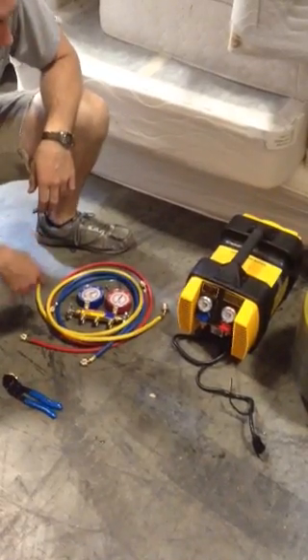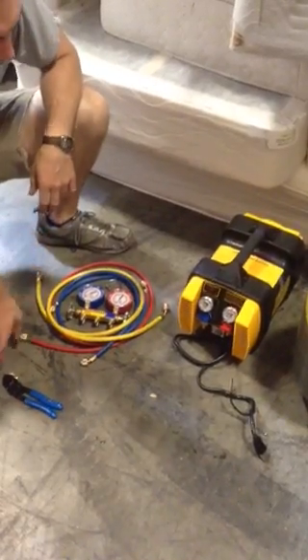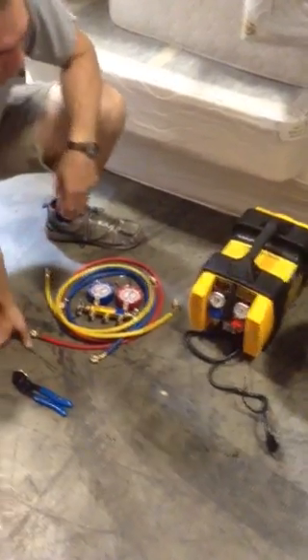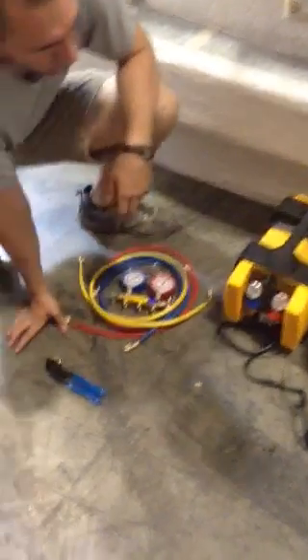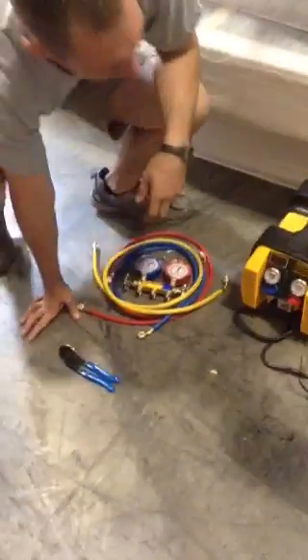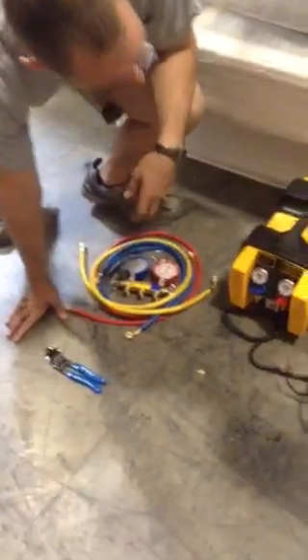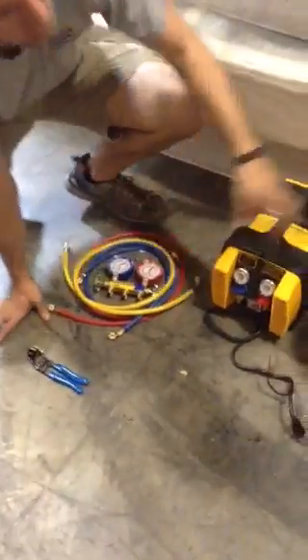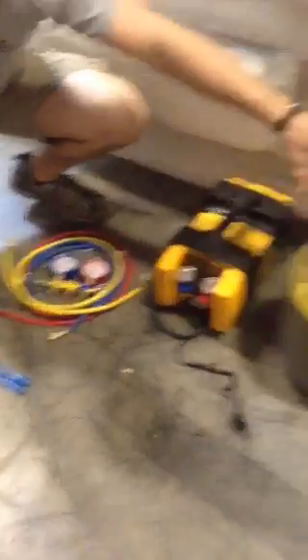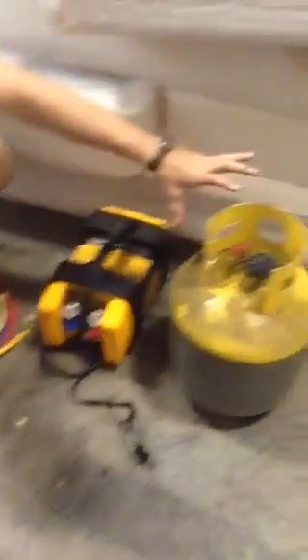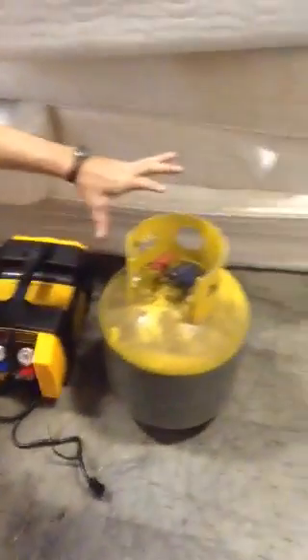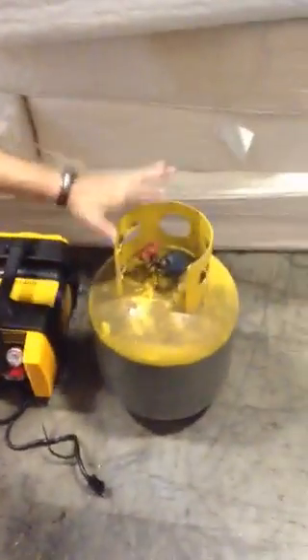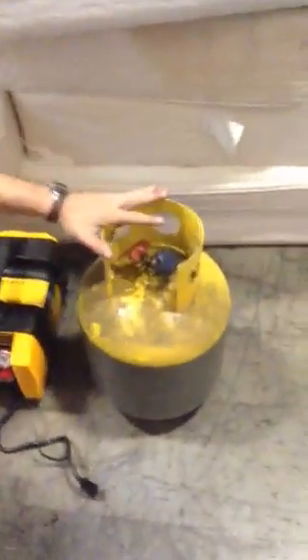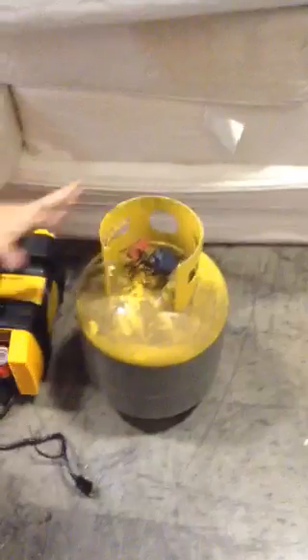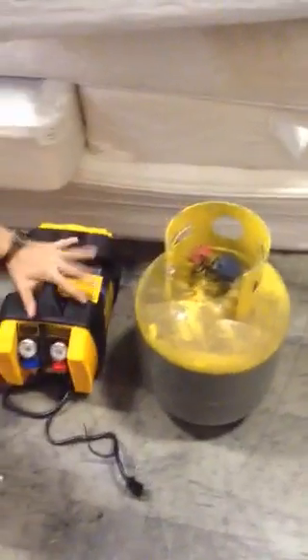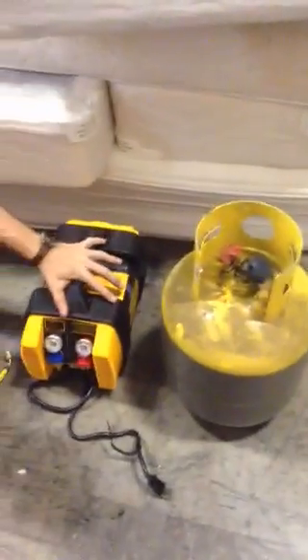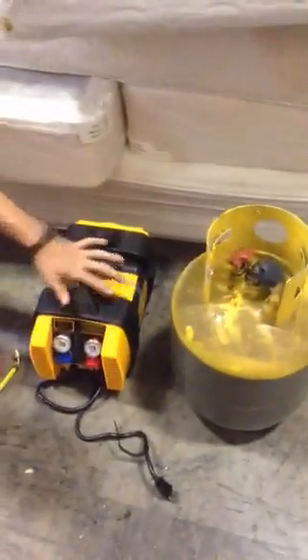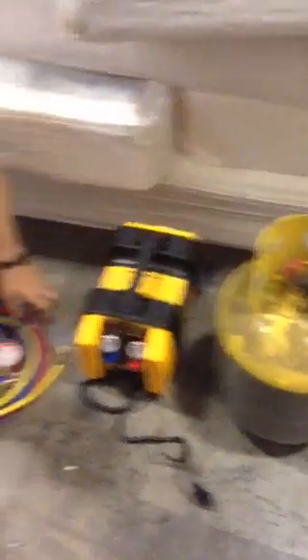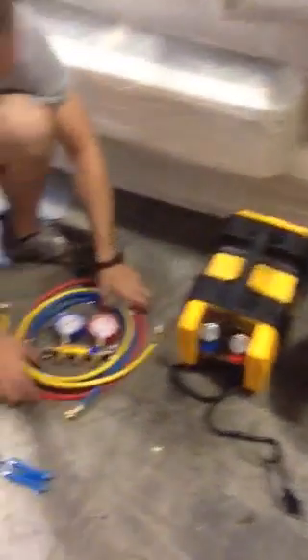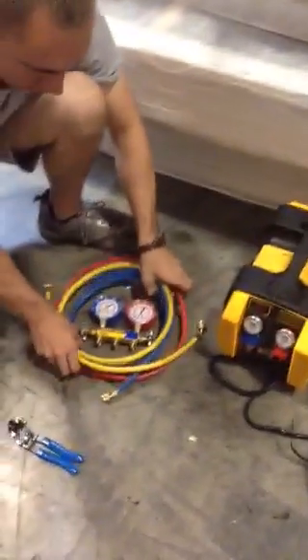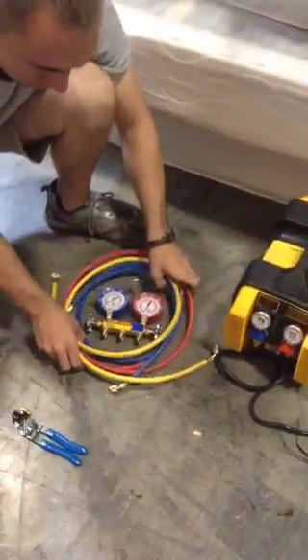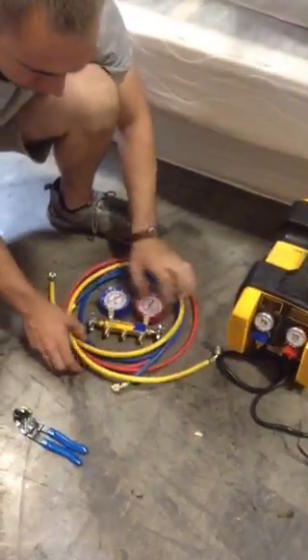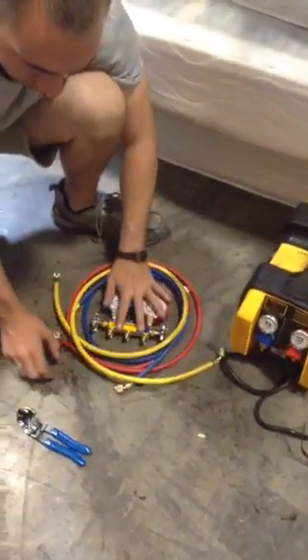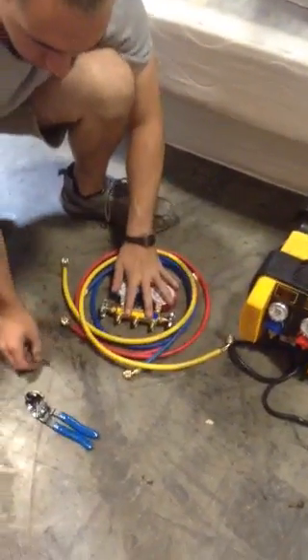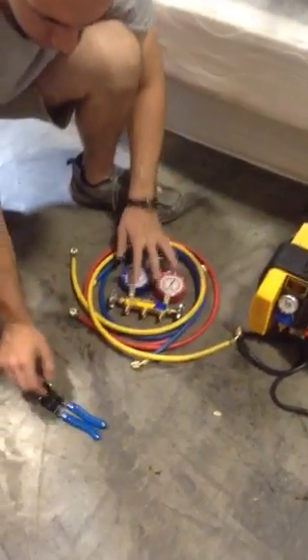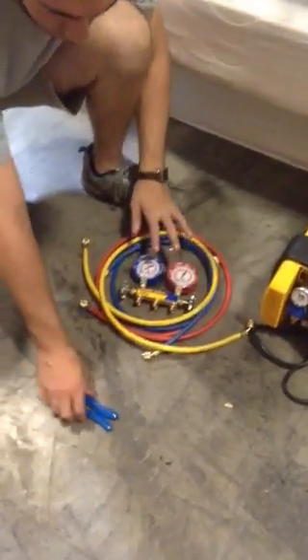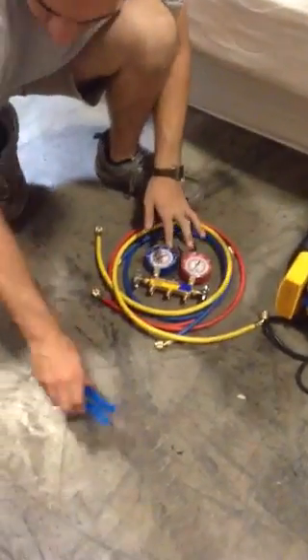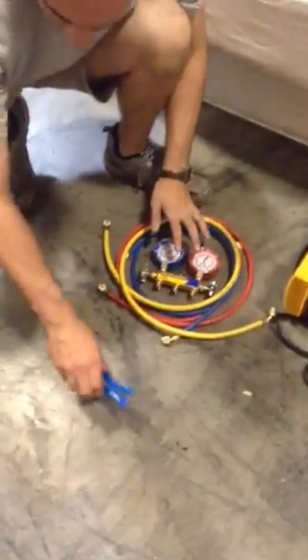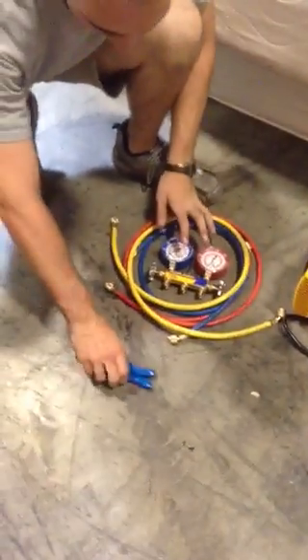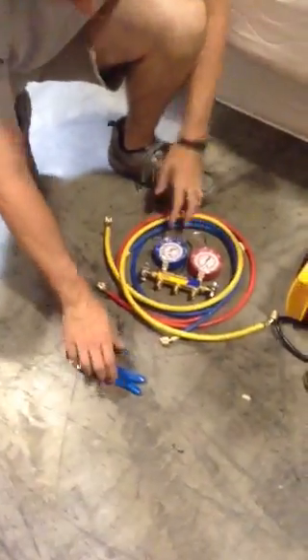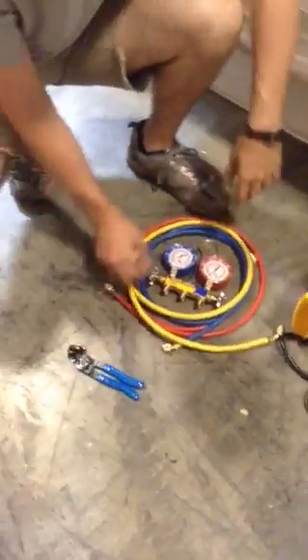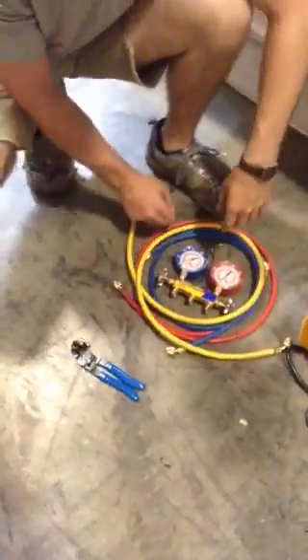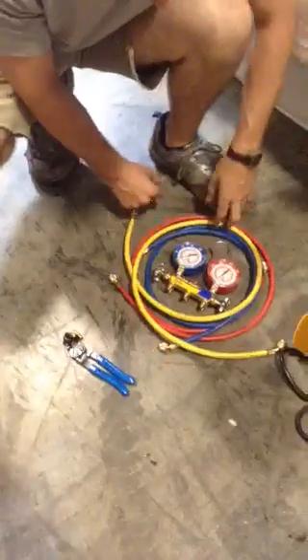We have our different parts here. You have your tank, your evacuation machine, your hoses, your manifold, and your pliers that actually let you get into the copper lines.